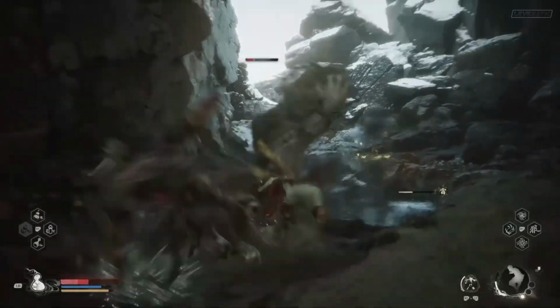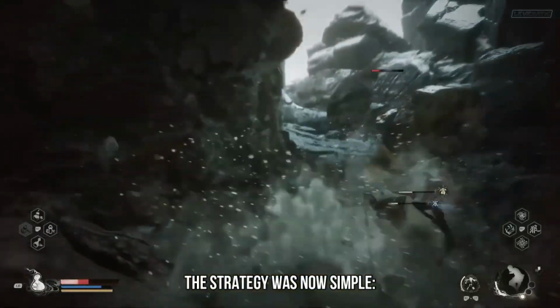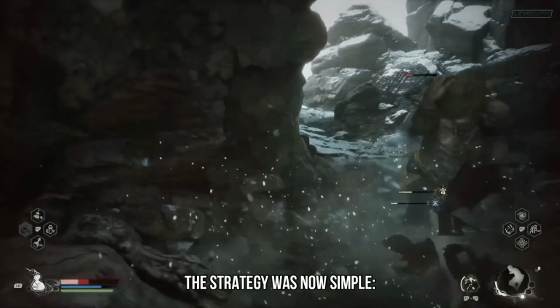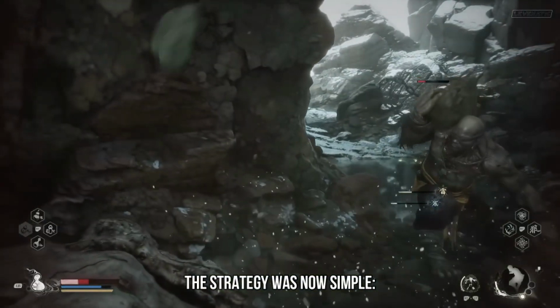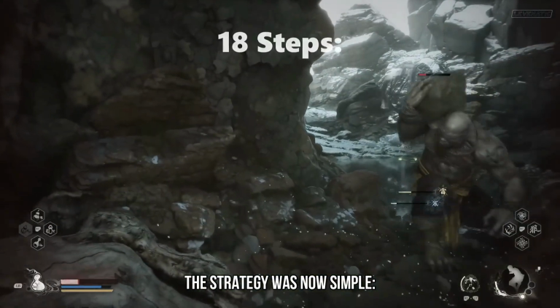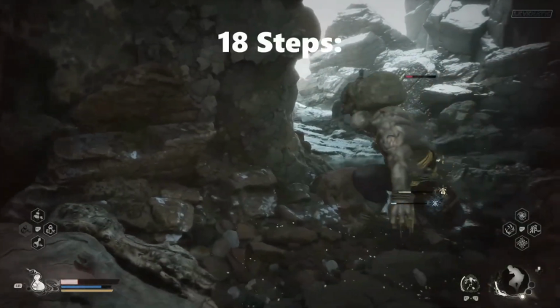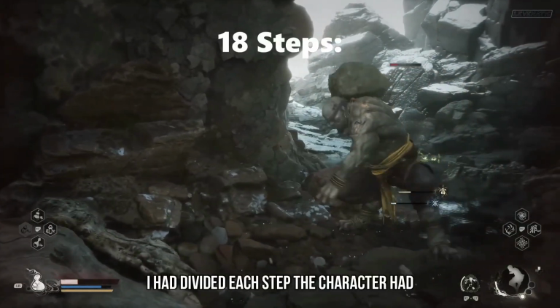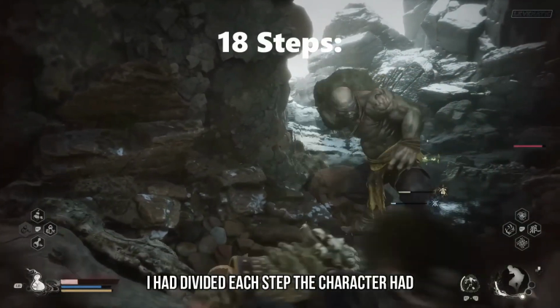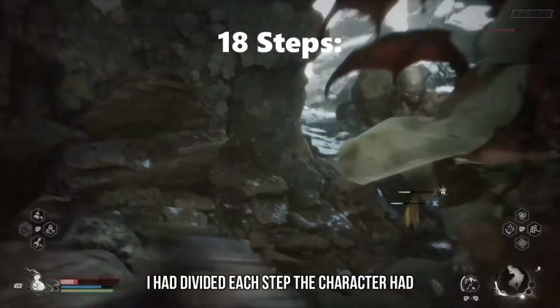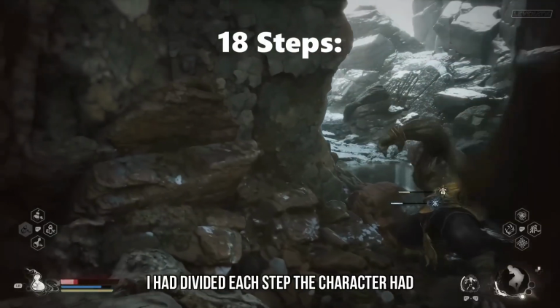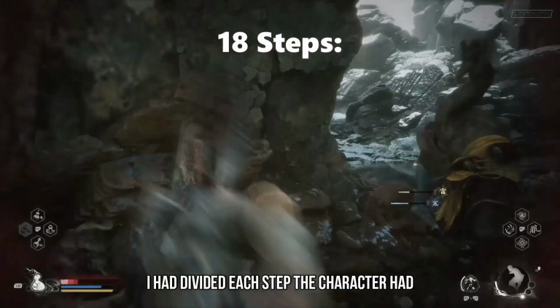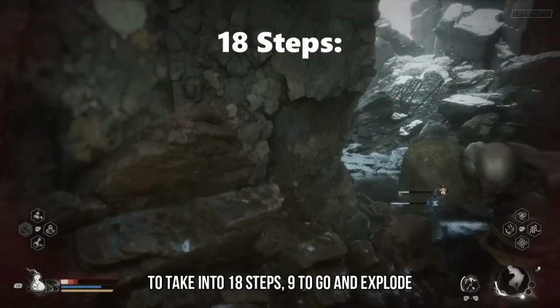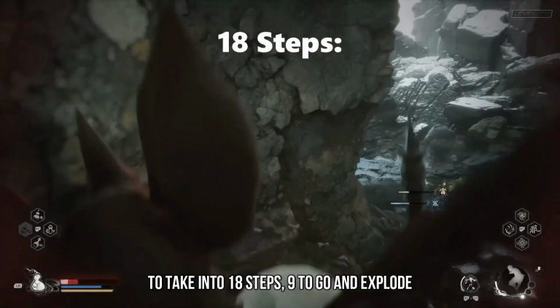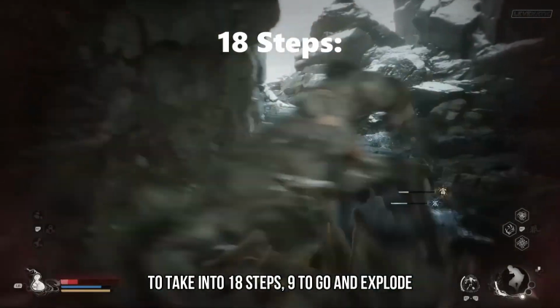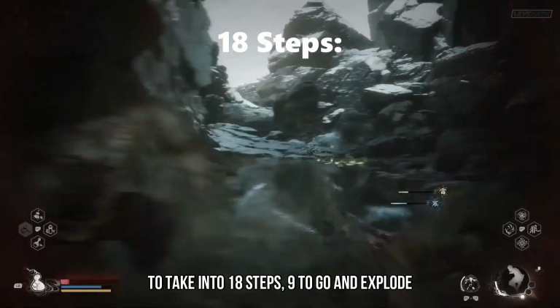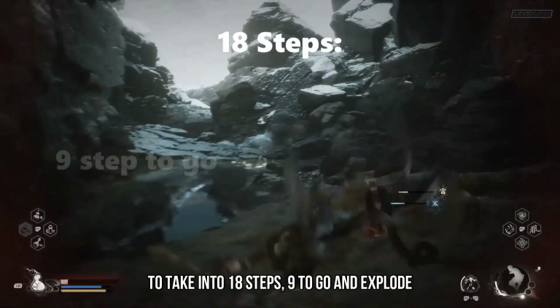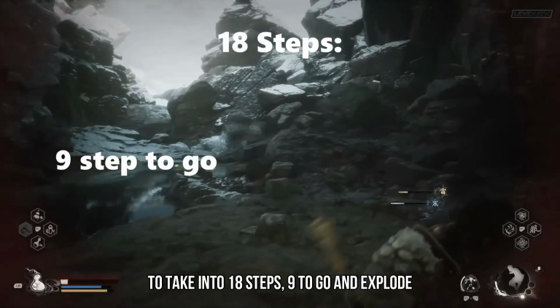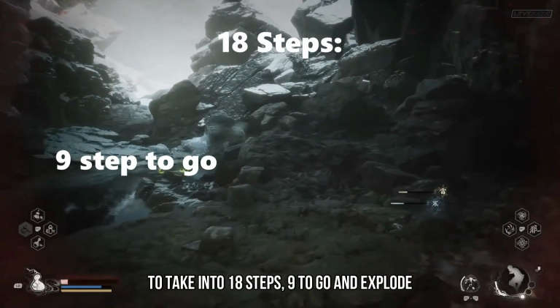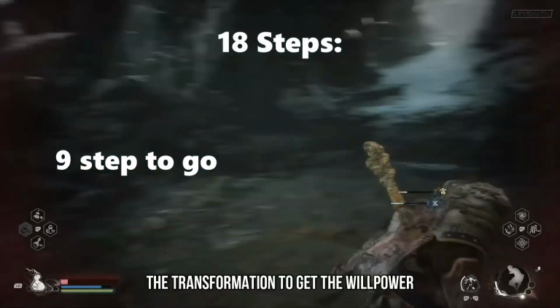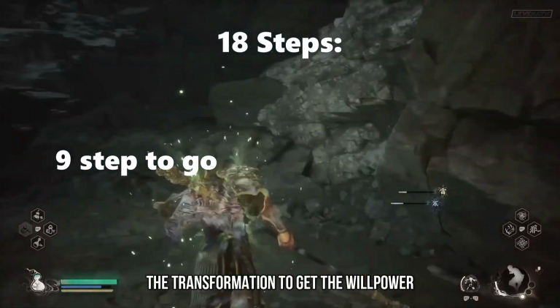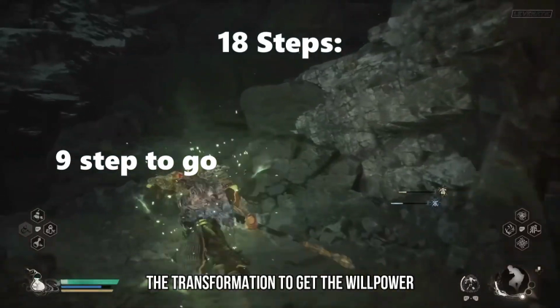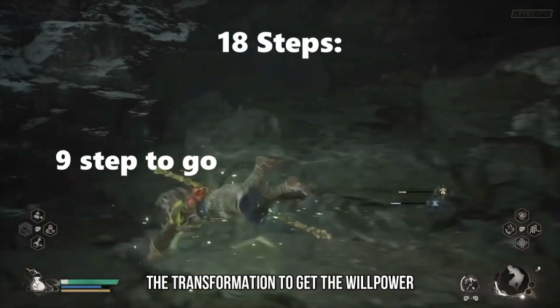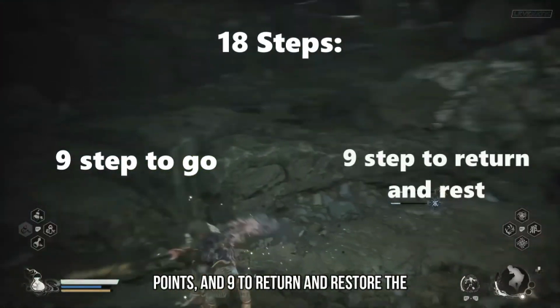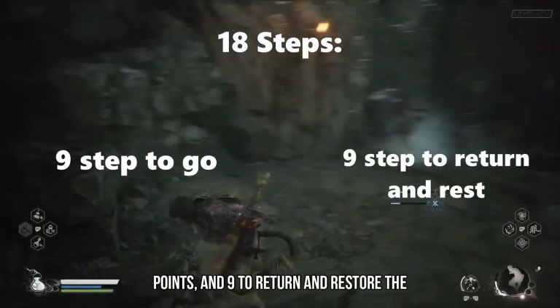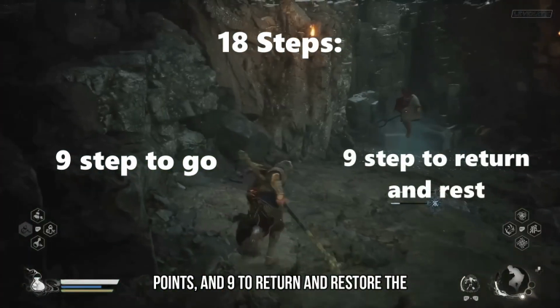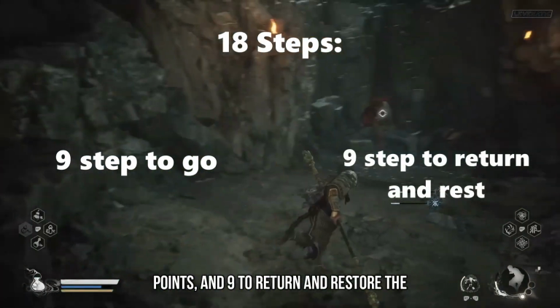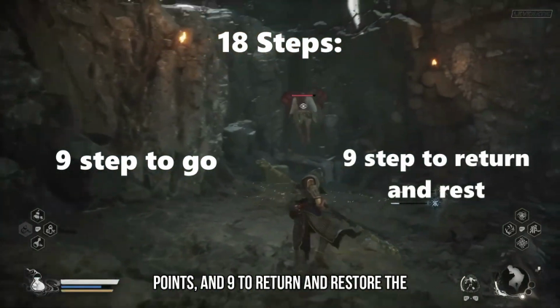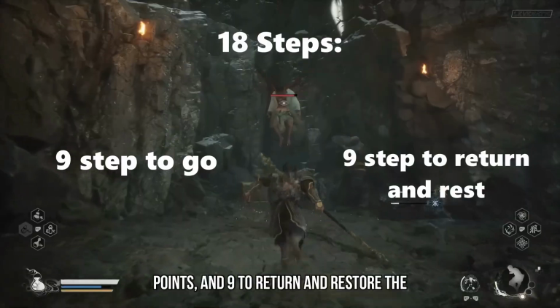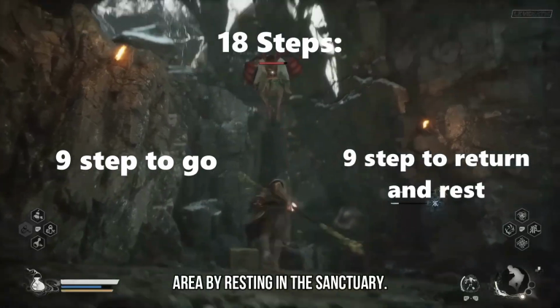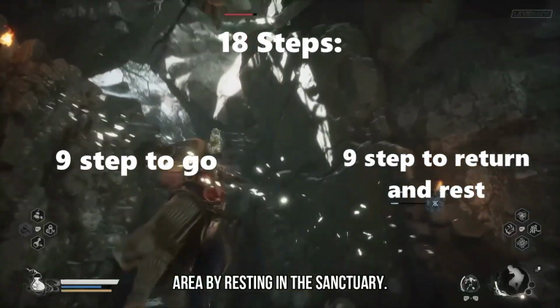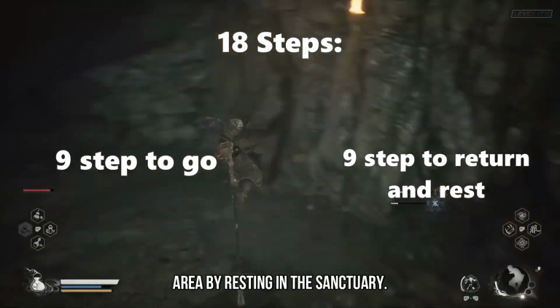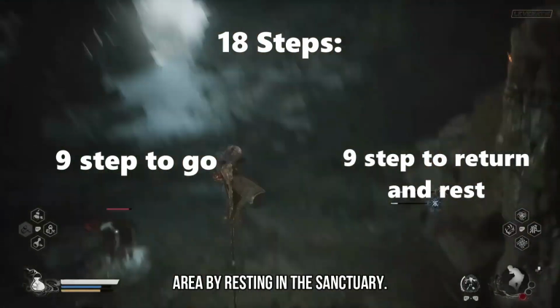The strategy was now simple. I had divided each step the character had to take into 18 steps: 9 to go and explode the transformation to get the willpower points, and 9 to return and restore the area by resting in the sanctuary.